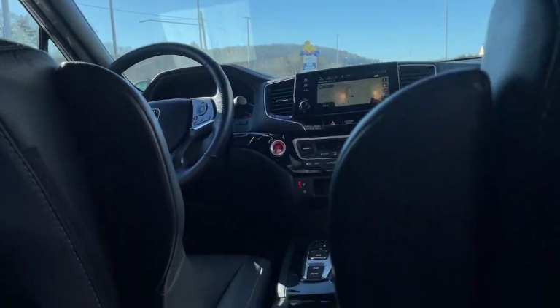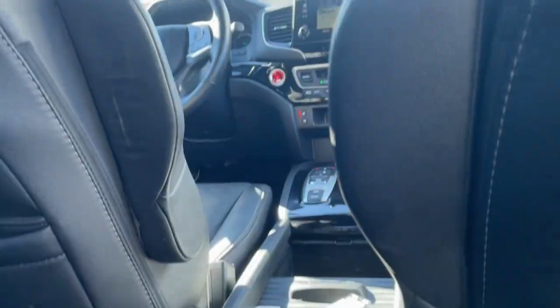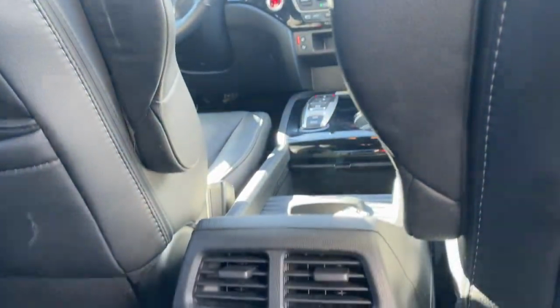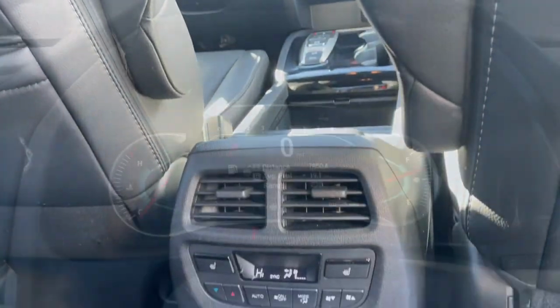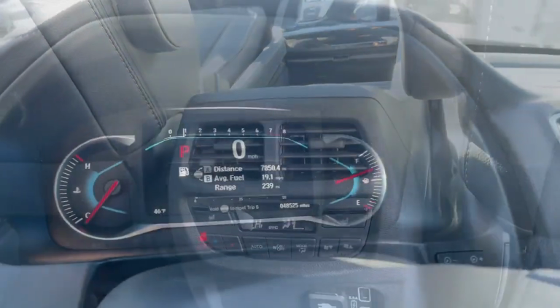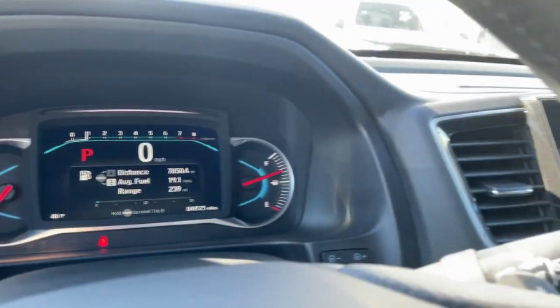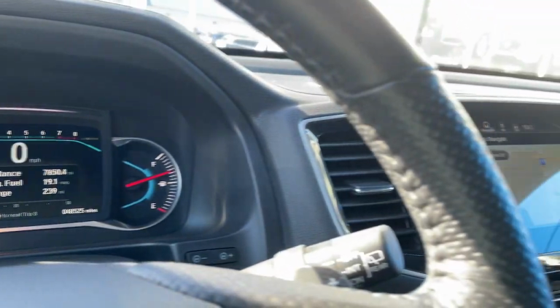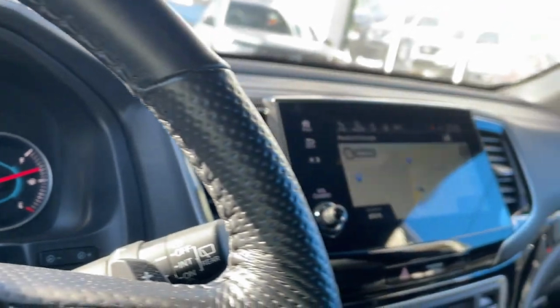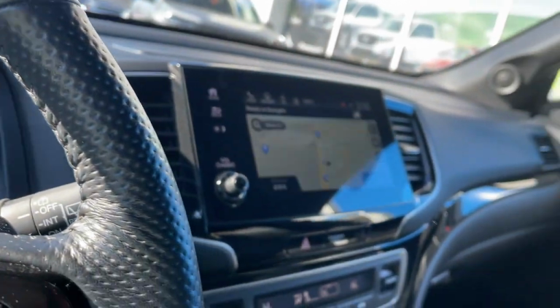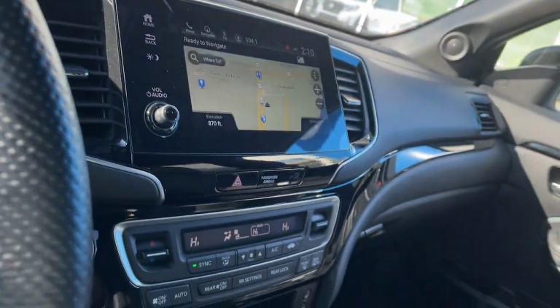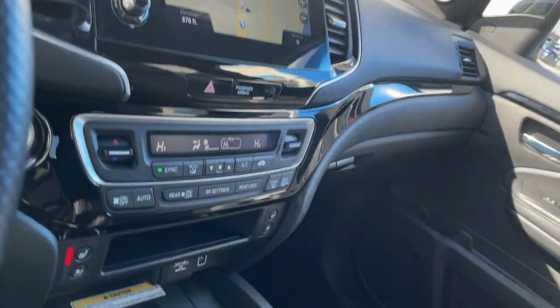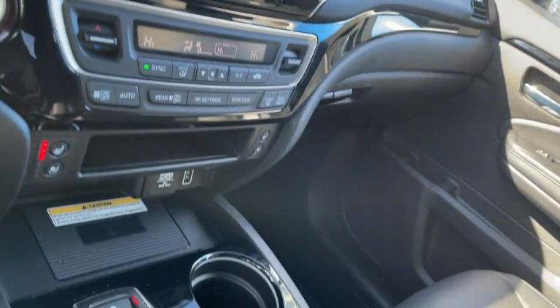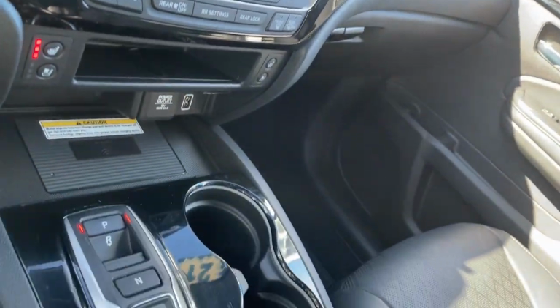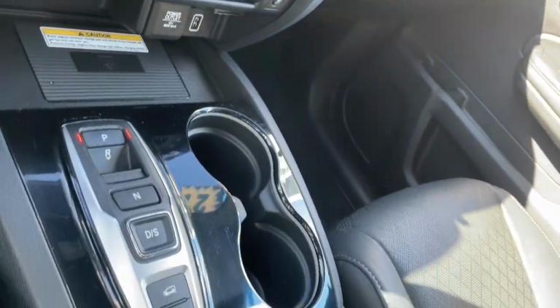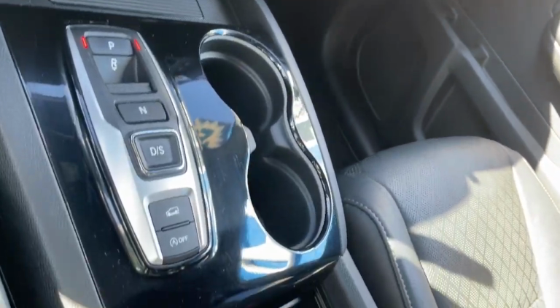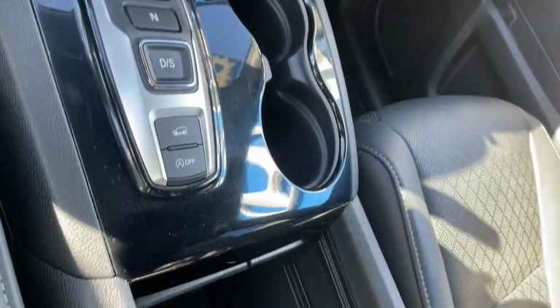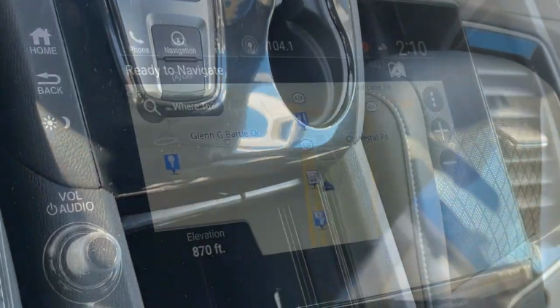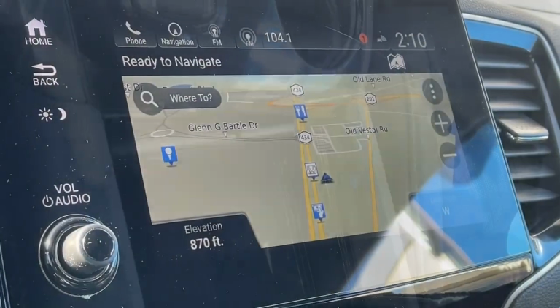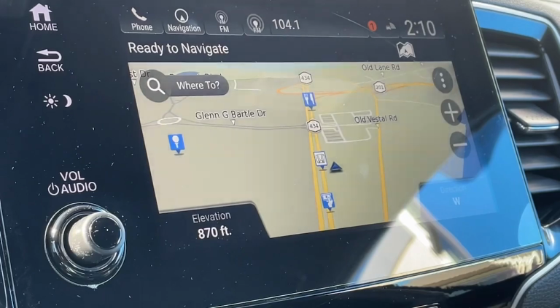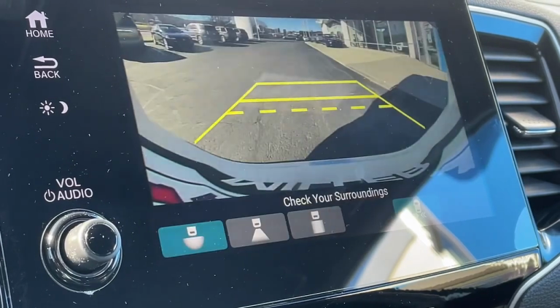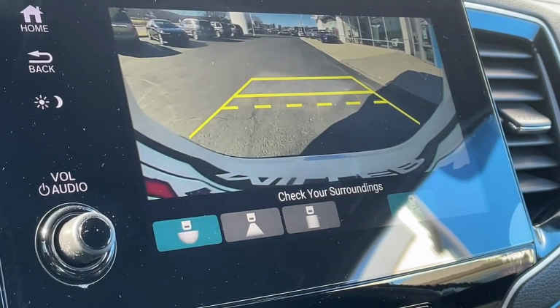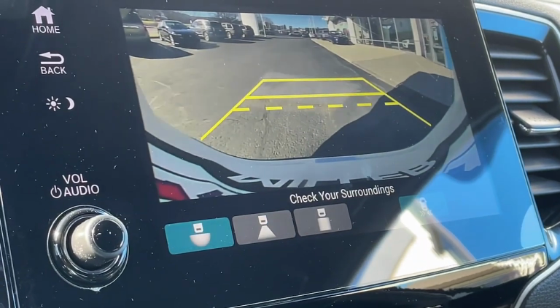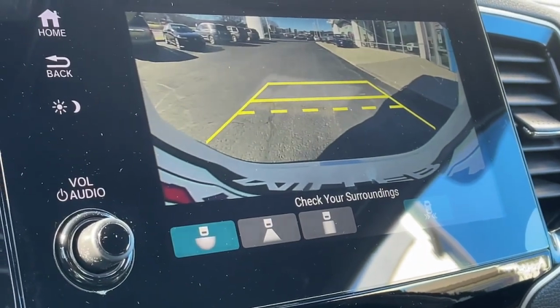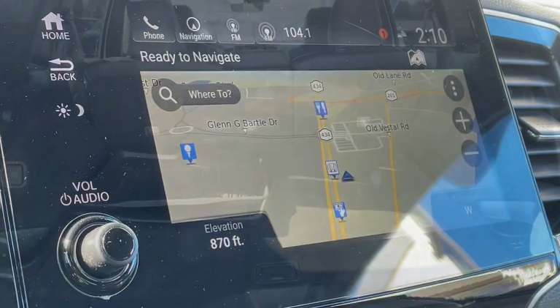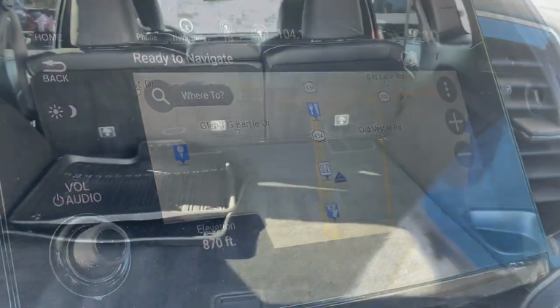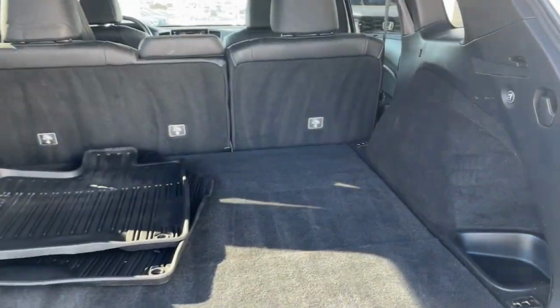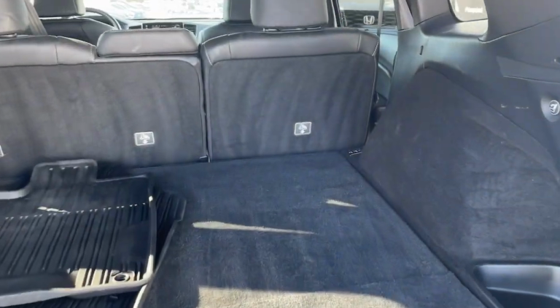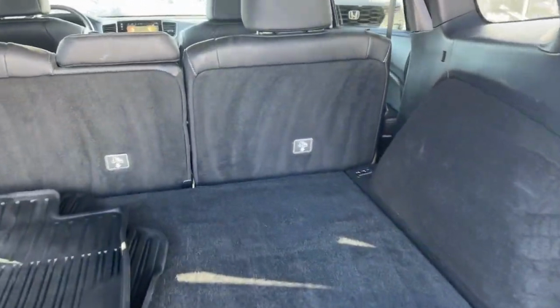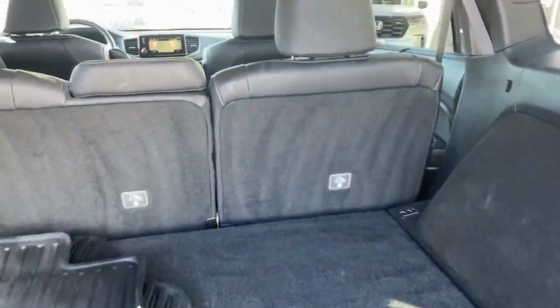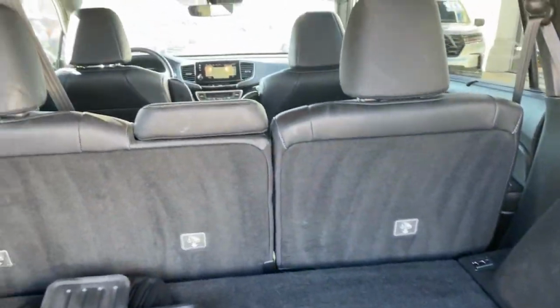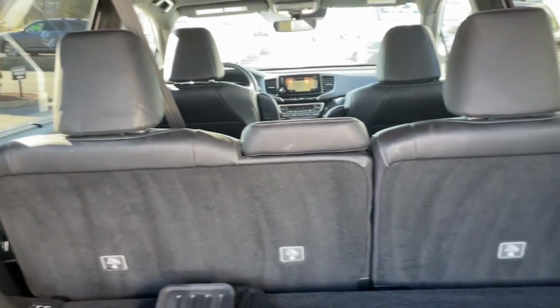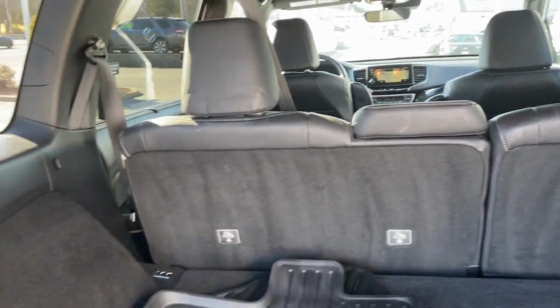Heated steering wheel, pre-collision system, intelligent auto on-off high beams, lane departure warning, all-wheel drive, sunroof/moonroof, navigation system, keyless entry, hands-free liftgate, keyless start.